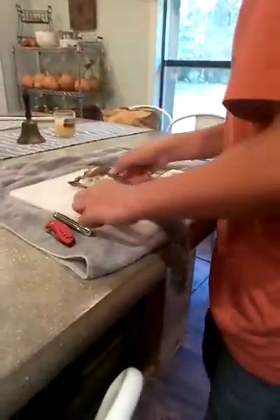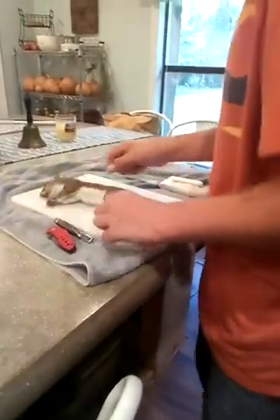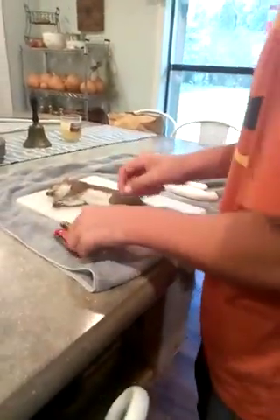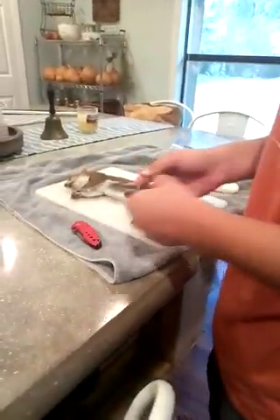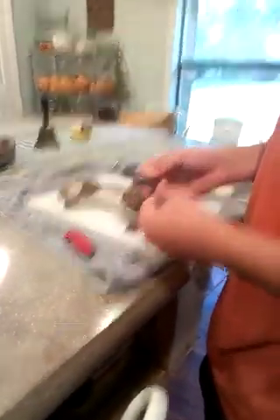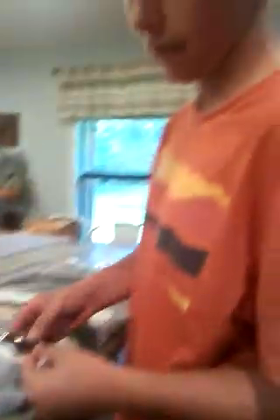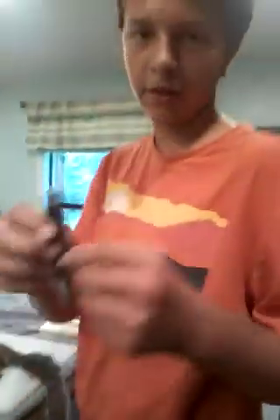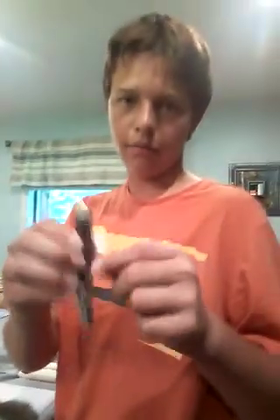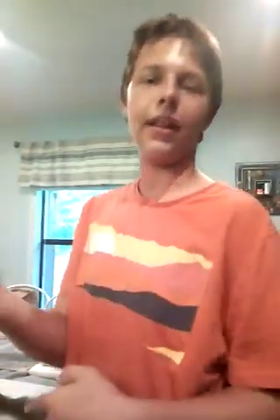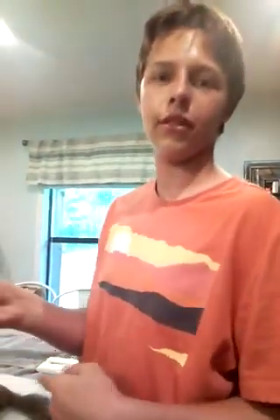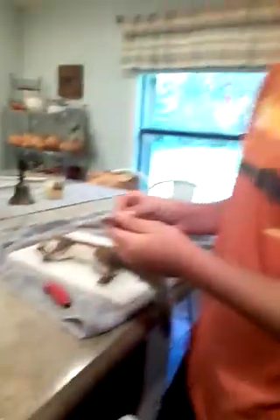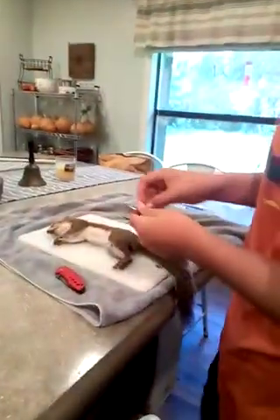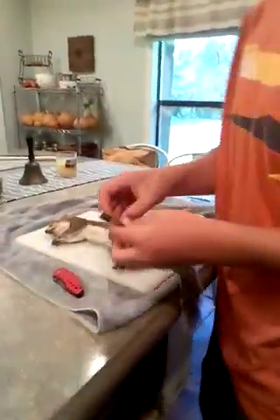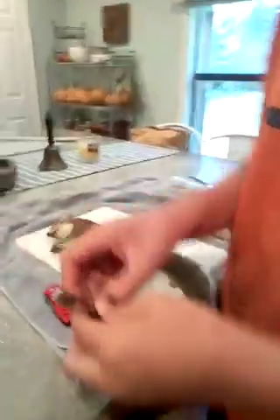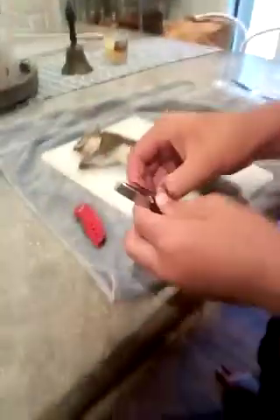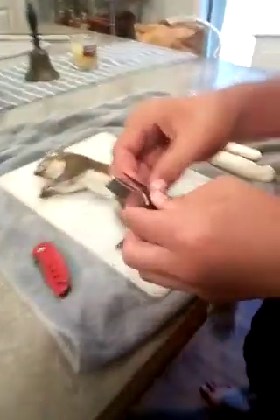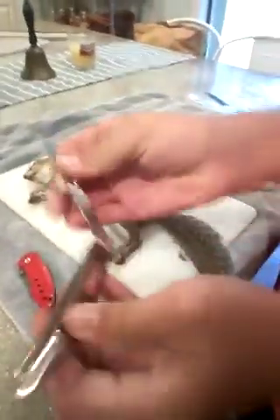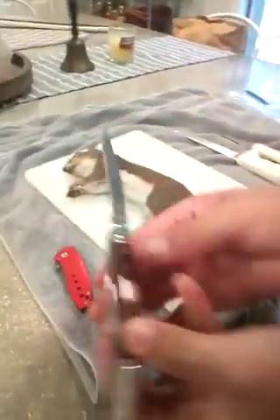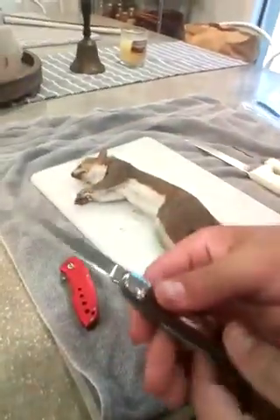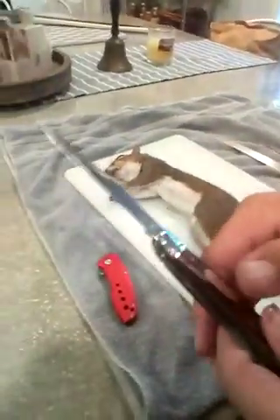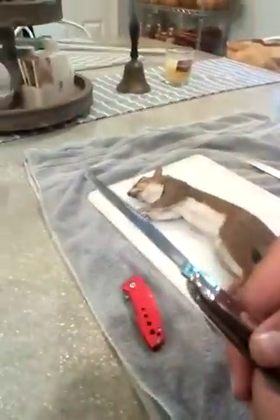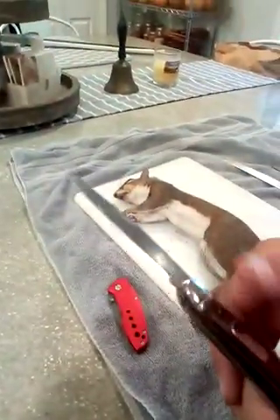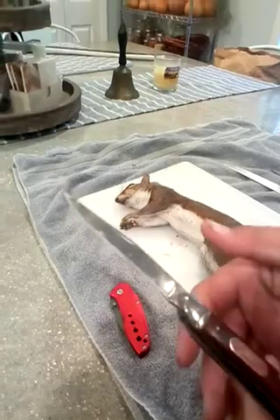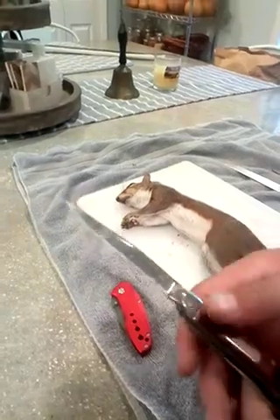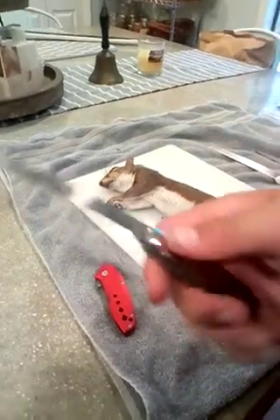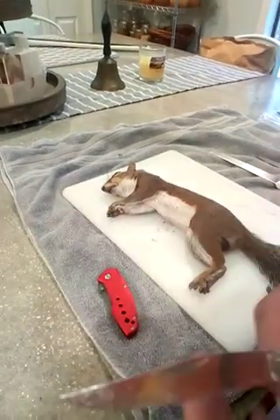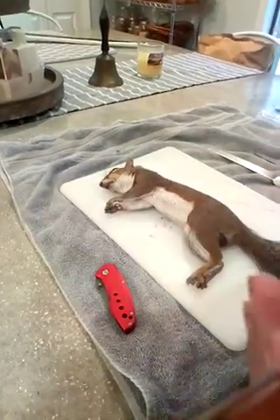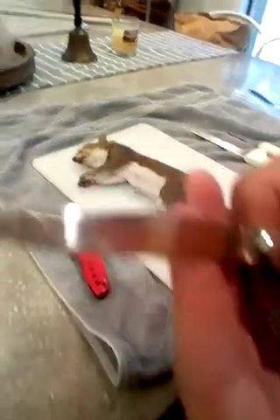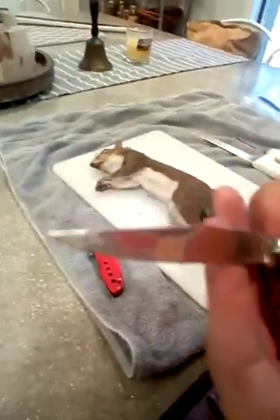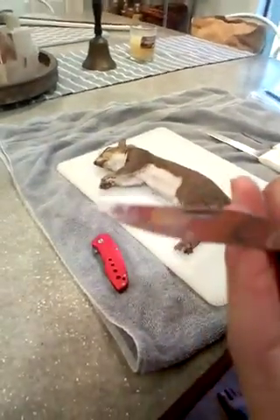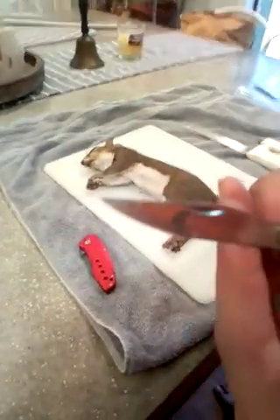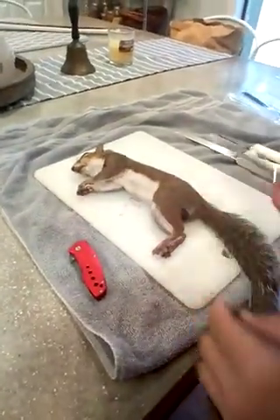So what we're going to do is take a pointy knife. I prefer a locking blade but I don't have a locking blade, so you want it pointy.